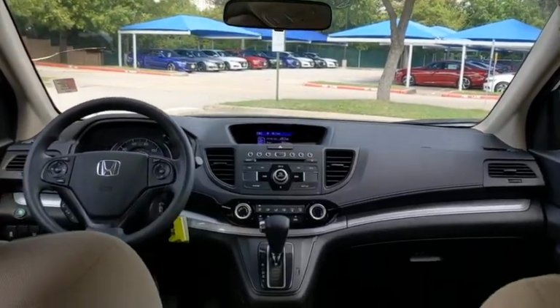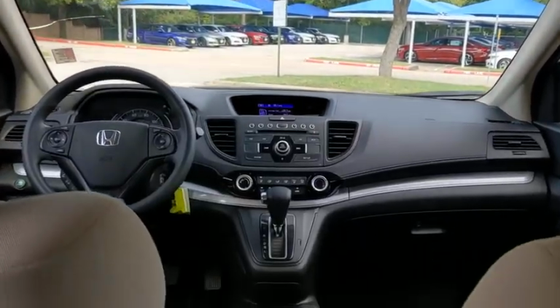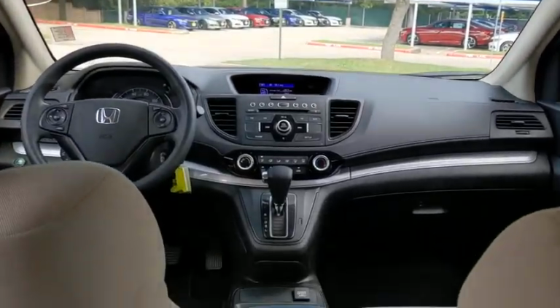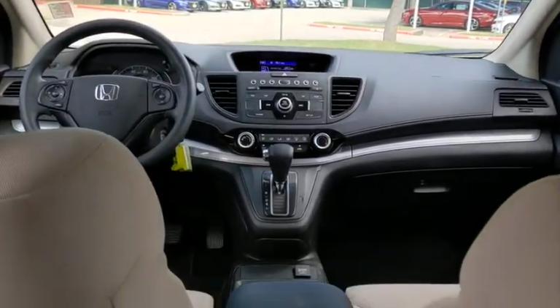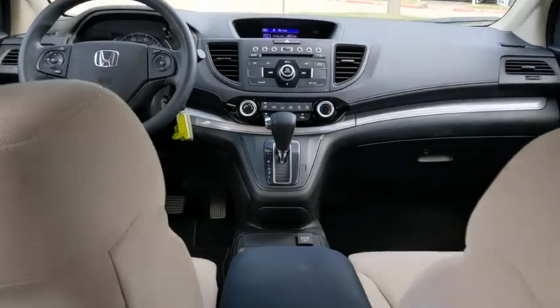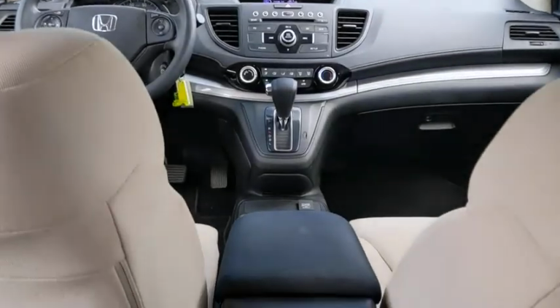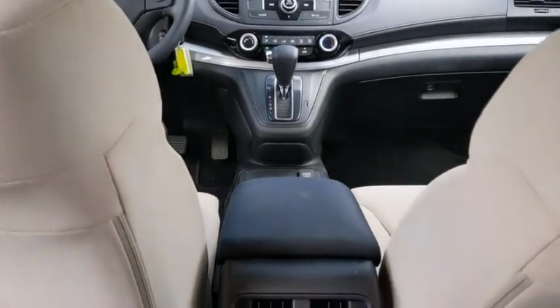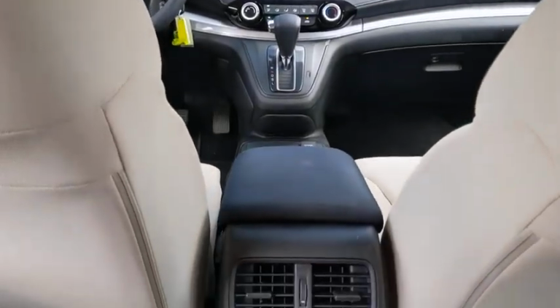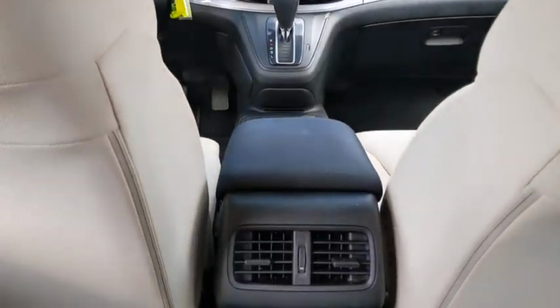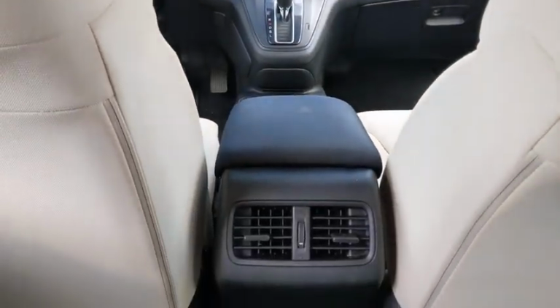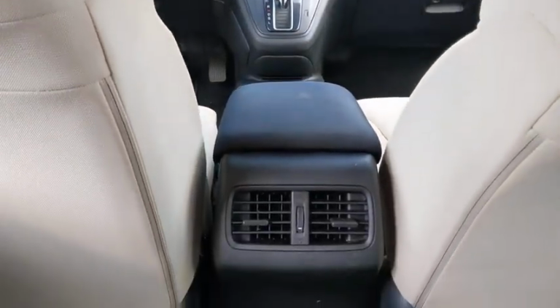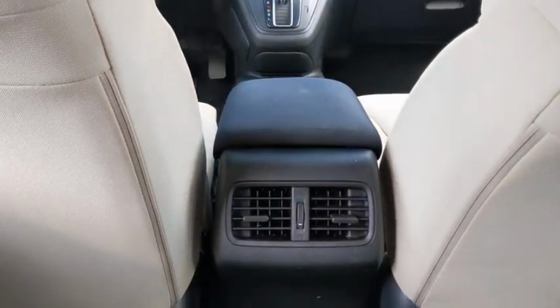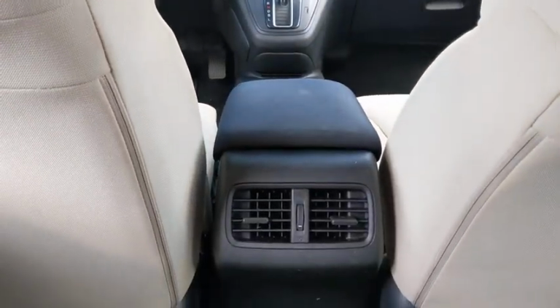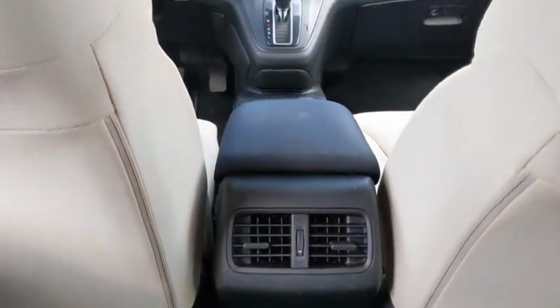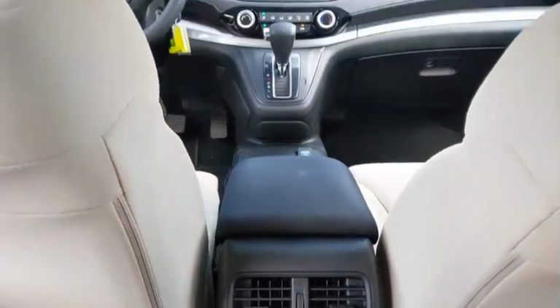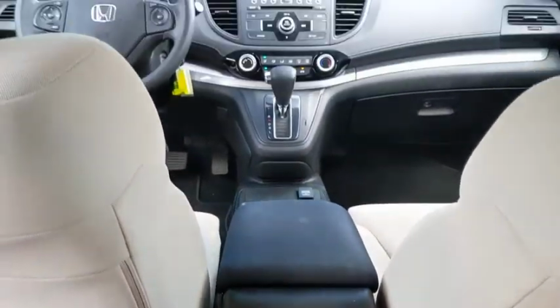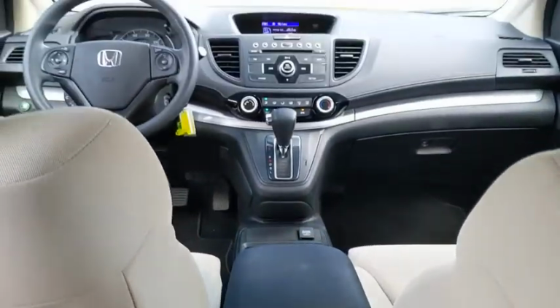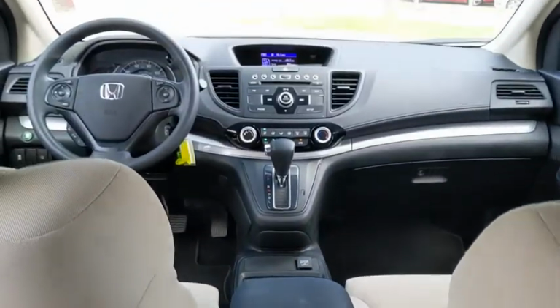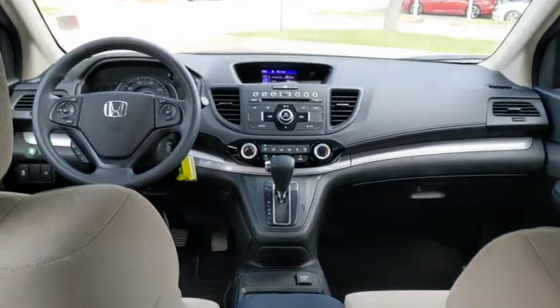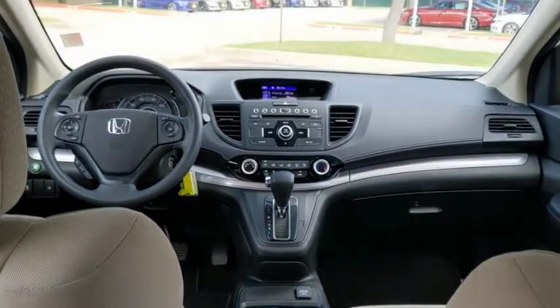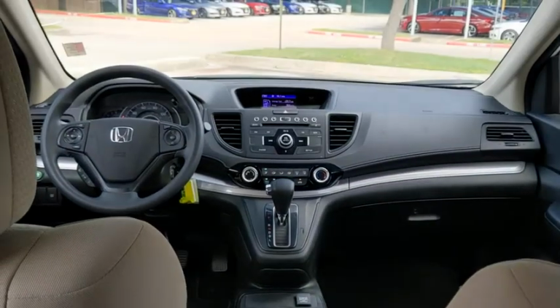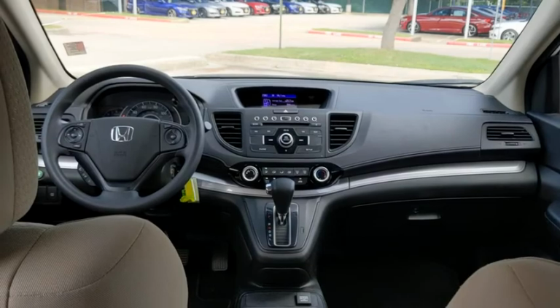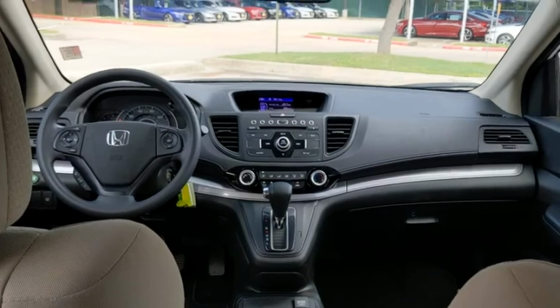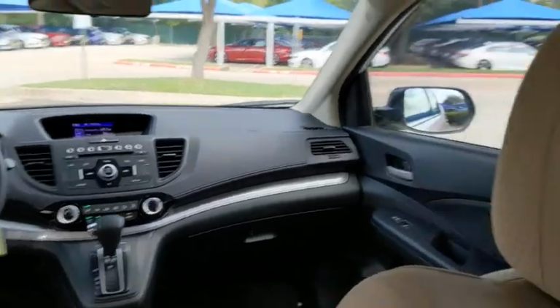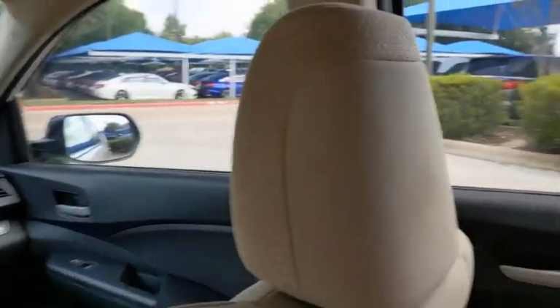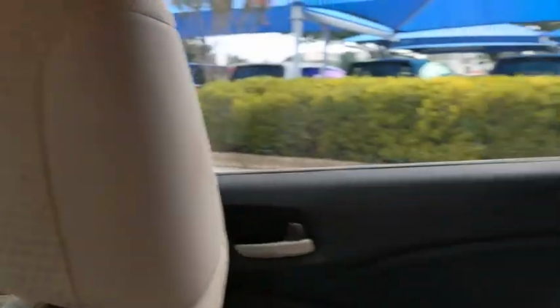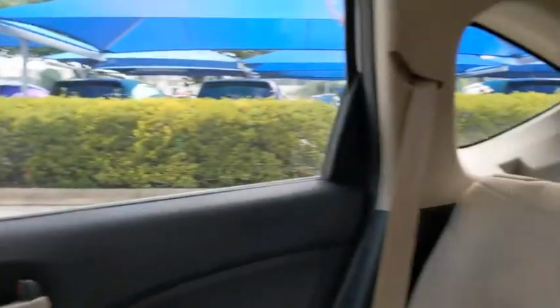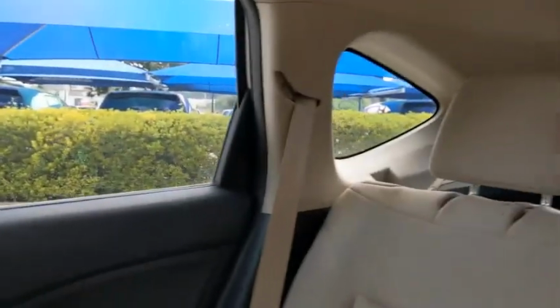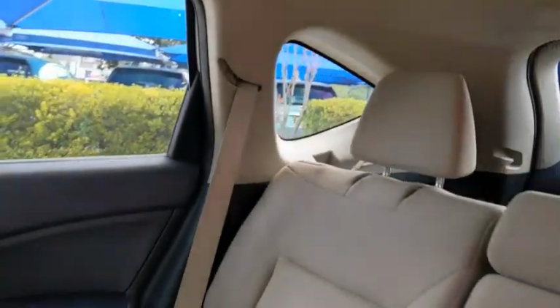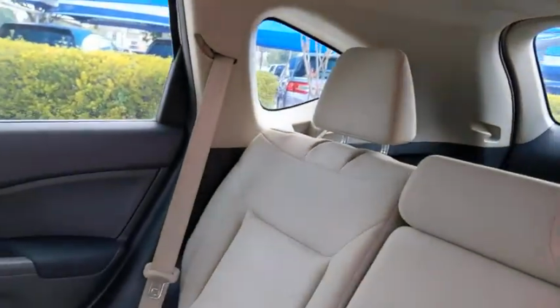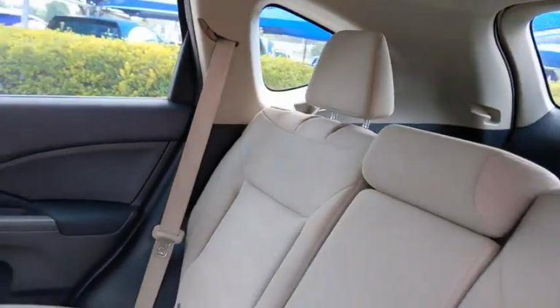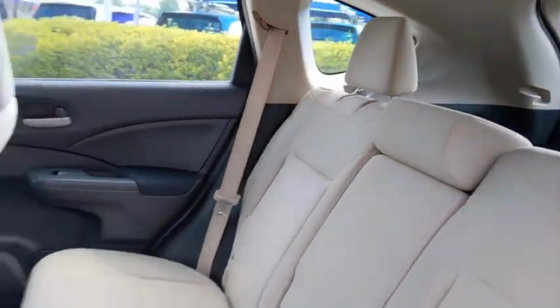Cruise control, floor mats, four-wheel disc brakes, front wheel drive, rear defrost, AM/FM stereo radio, trip computer, compass, and power door locks.